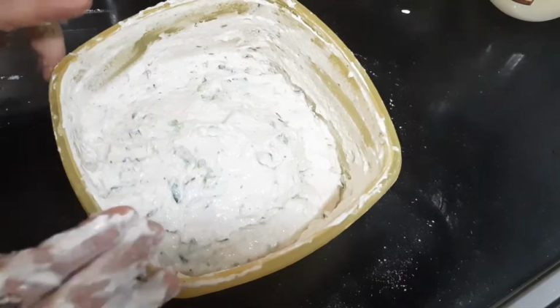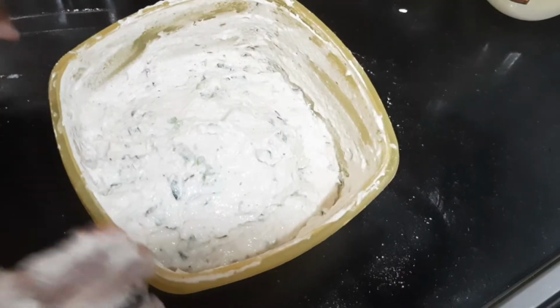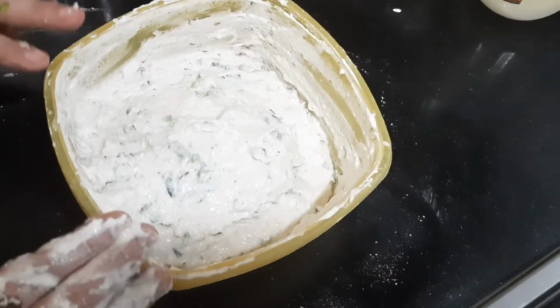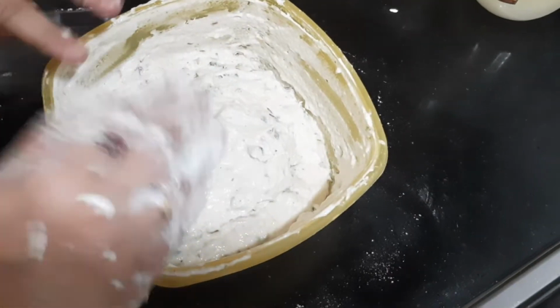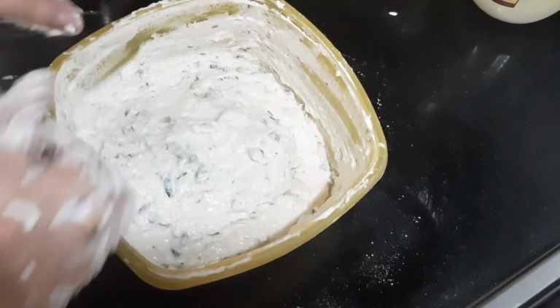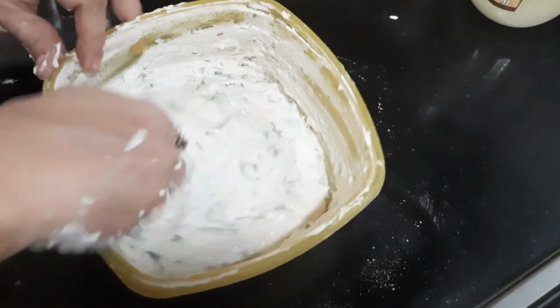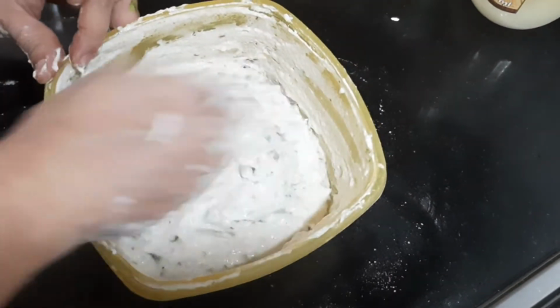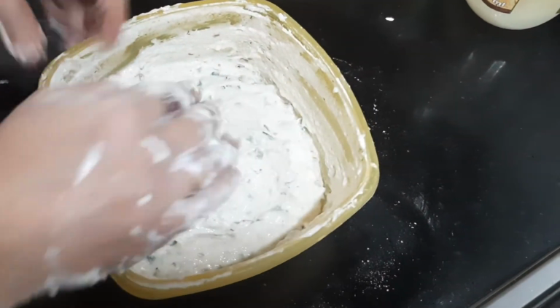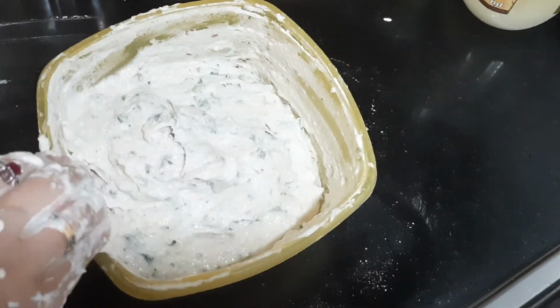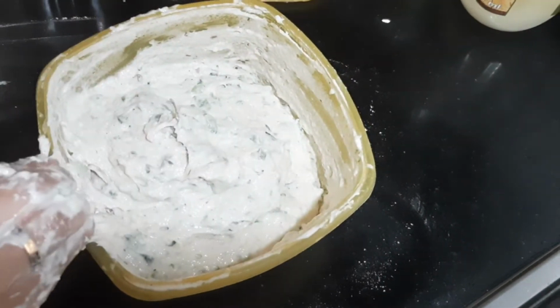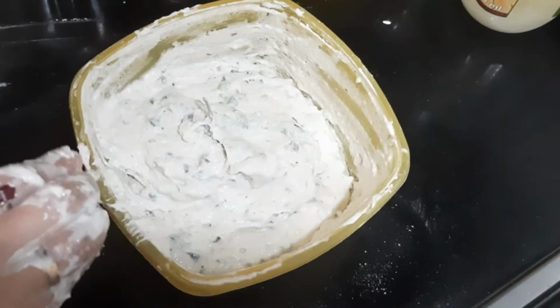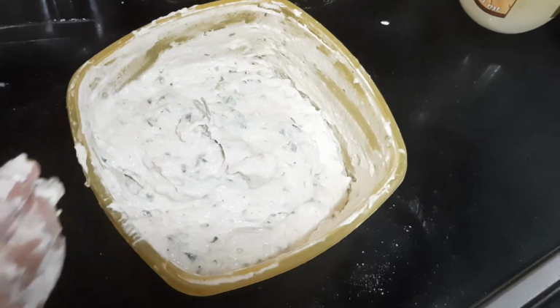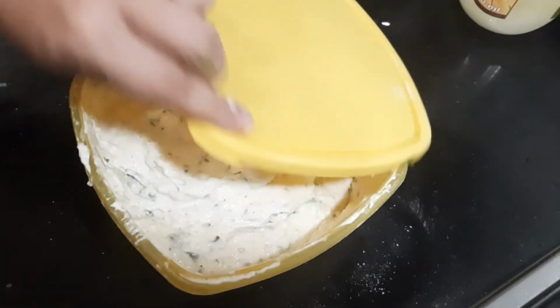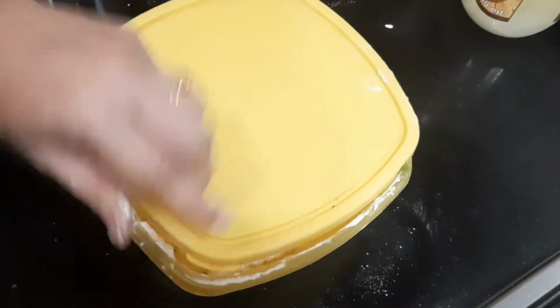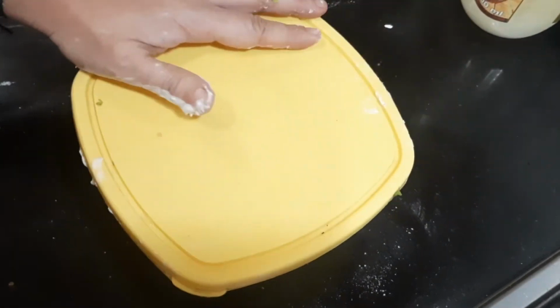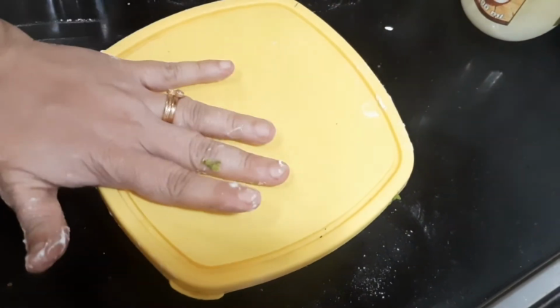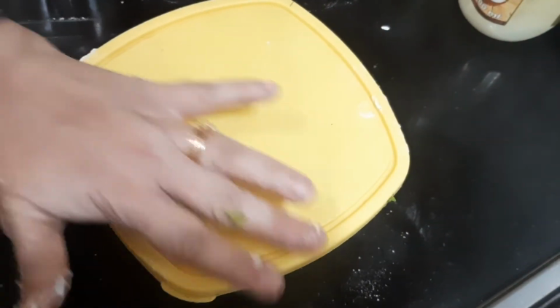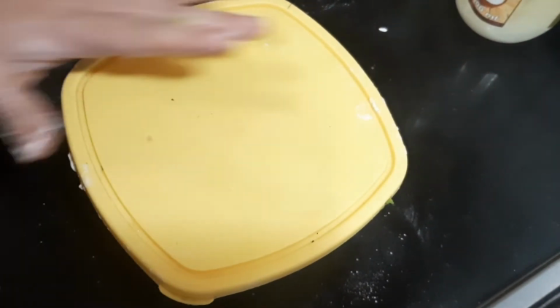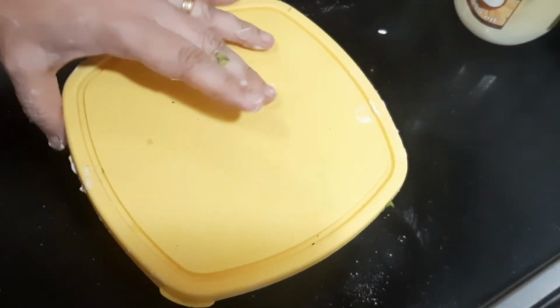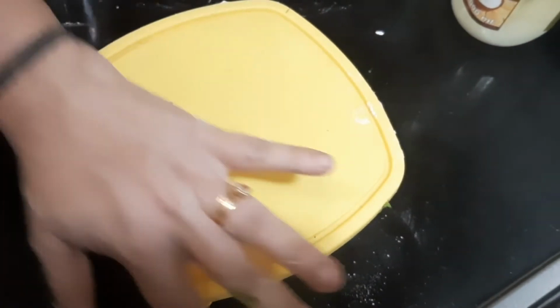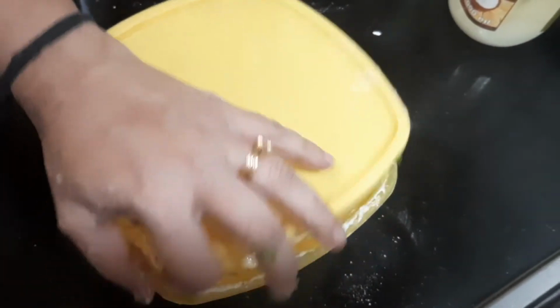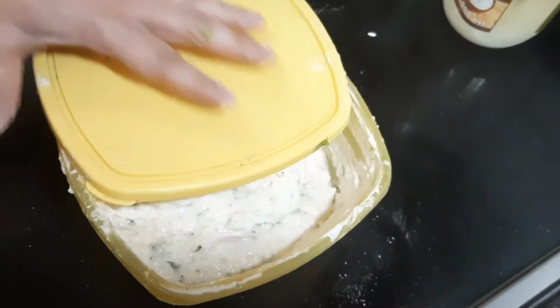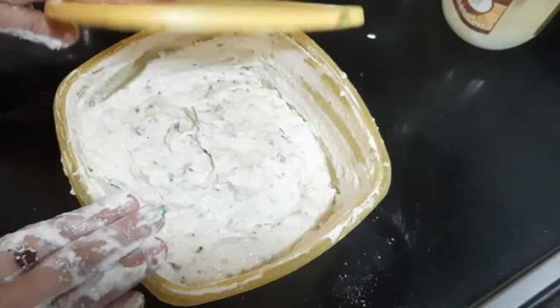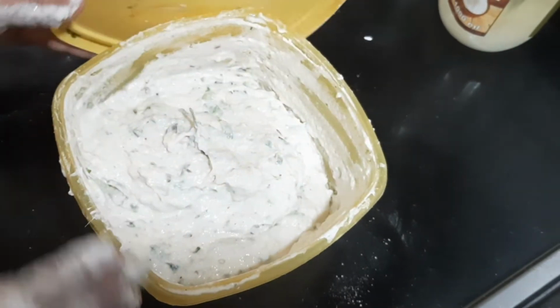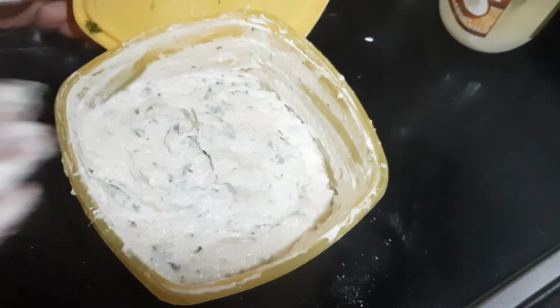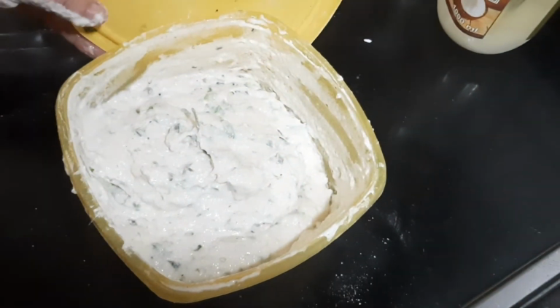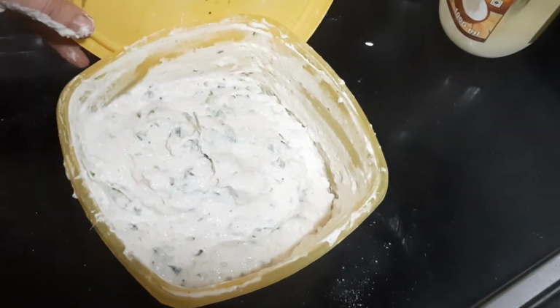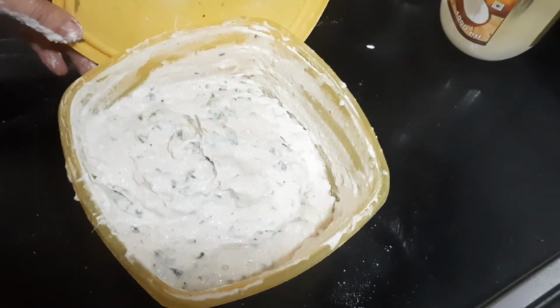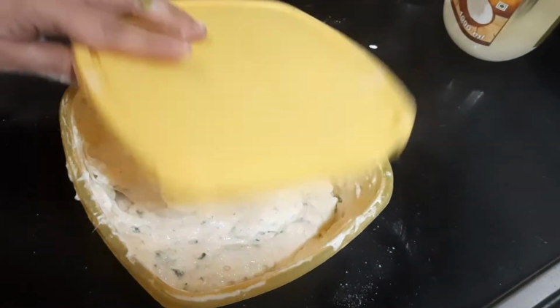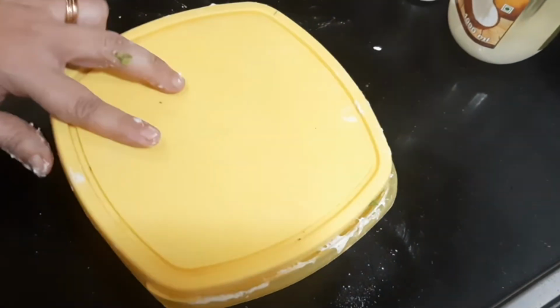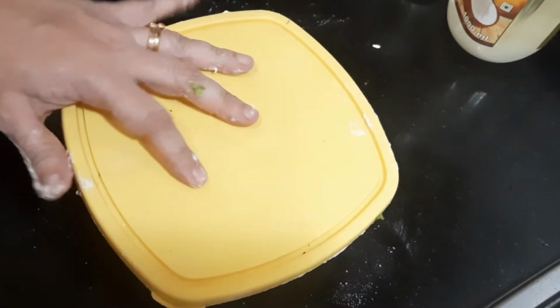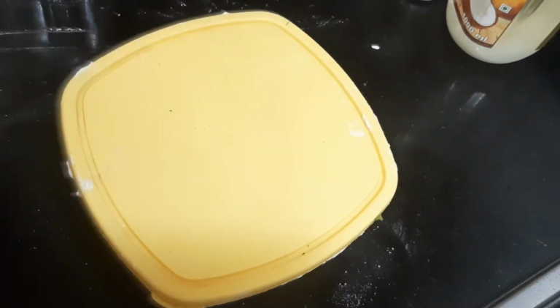These are the 2 important tips. One is to beat the batter for at least 5 minutes, and then keep it covered for a minimum of 2 to 3 hours. So if you want to prepare the snack in the evening at 4 o'clock, by 2 o'clock you need to prepare the batter, cover it up and keep.